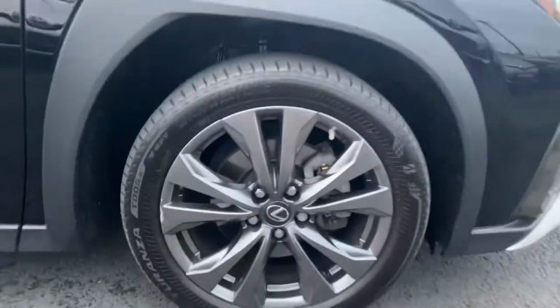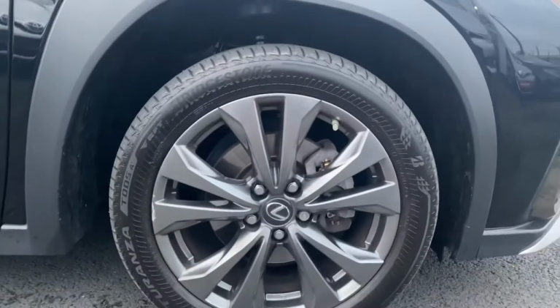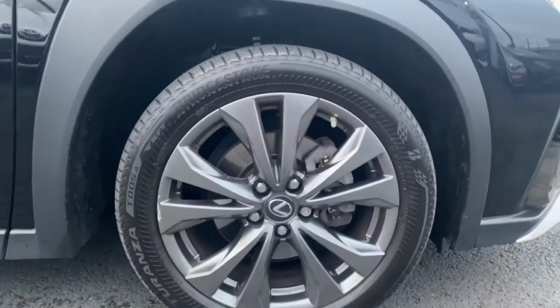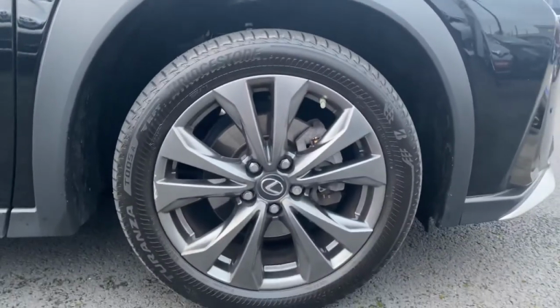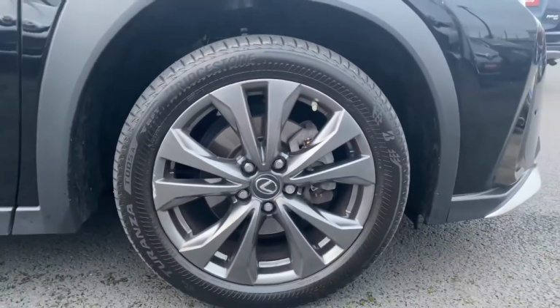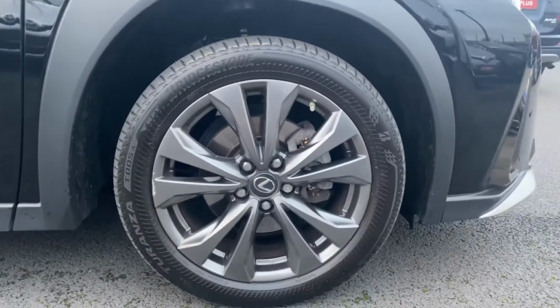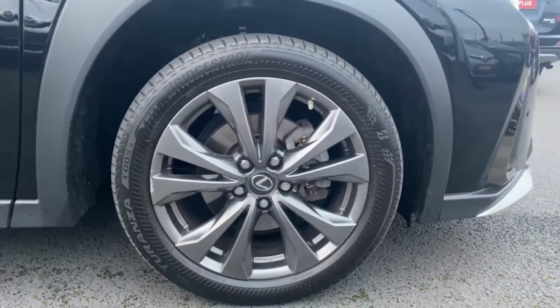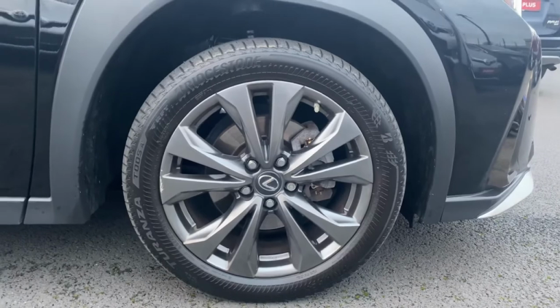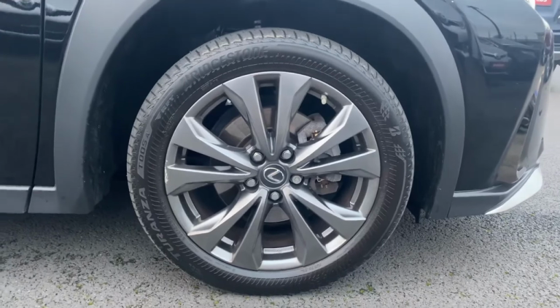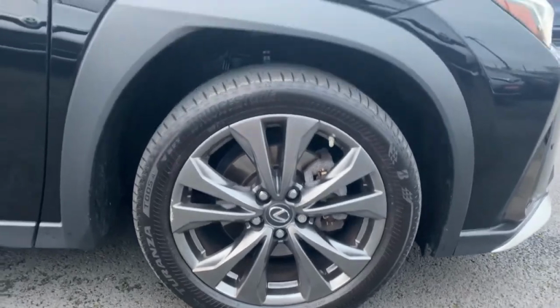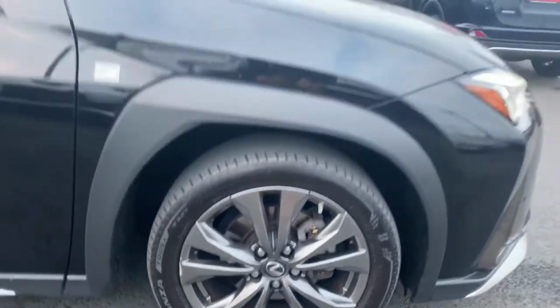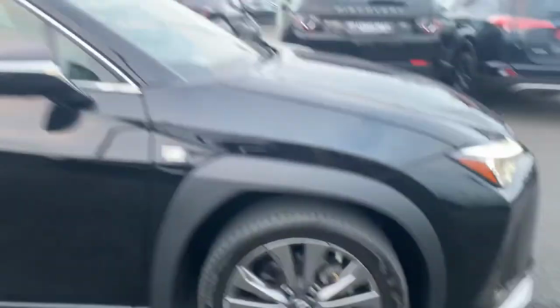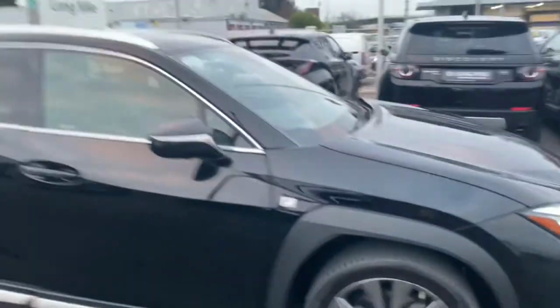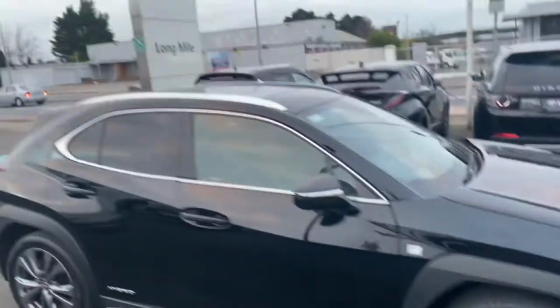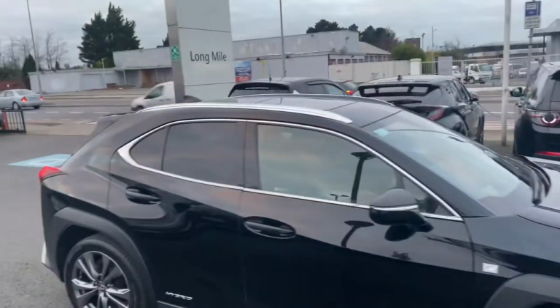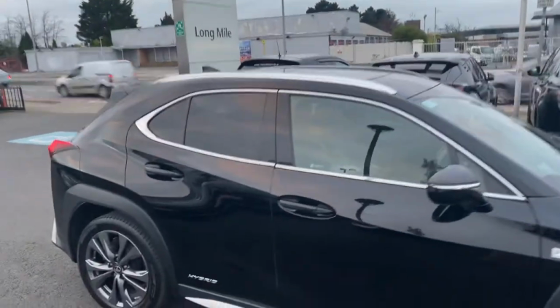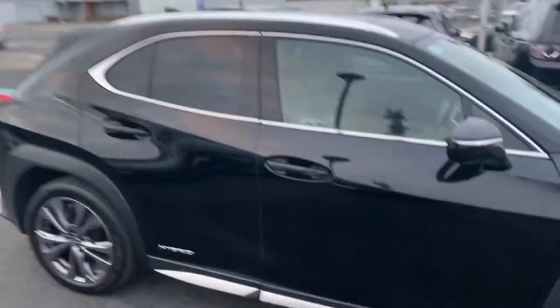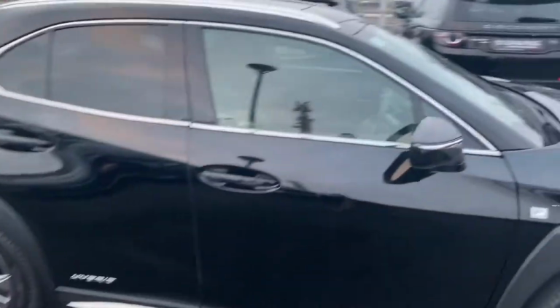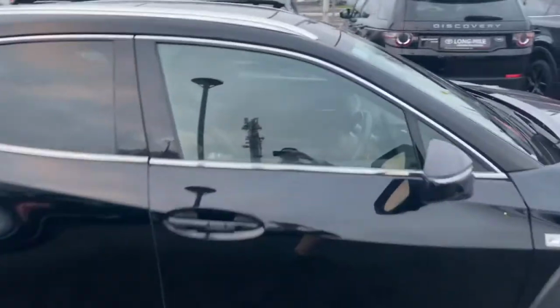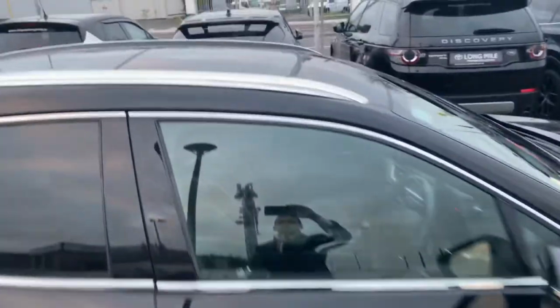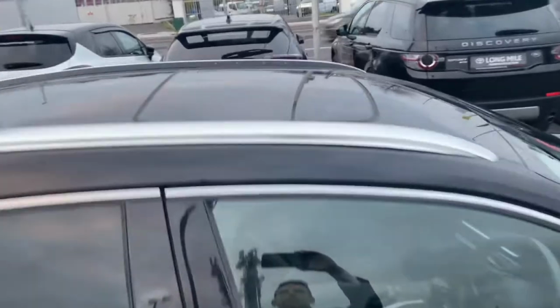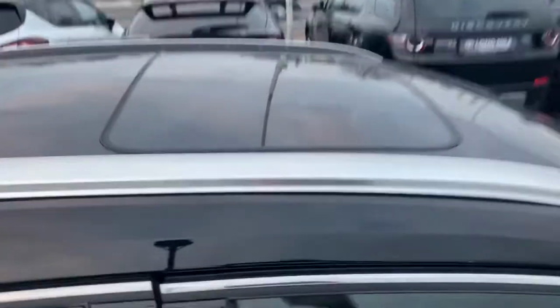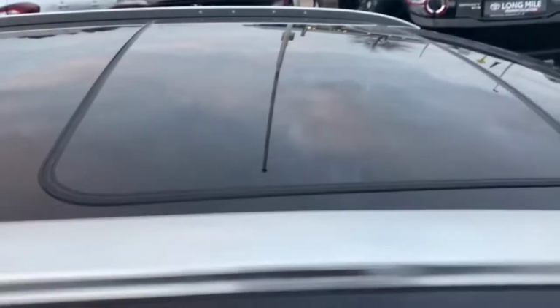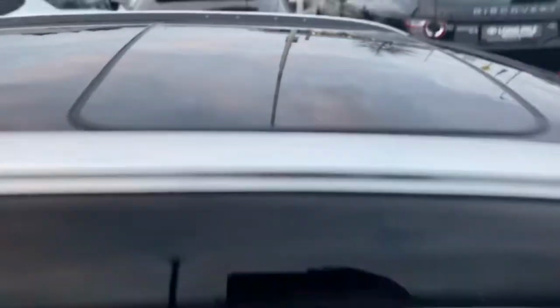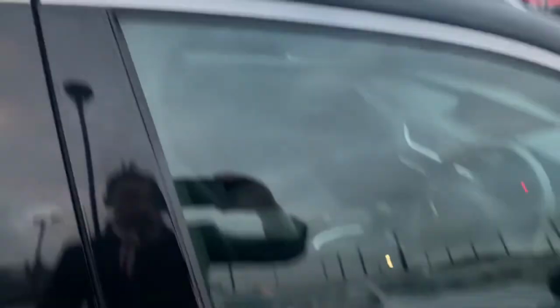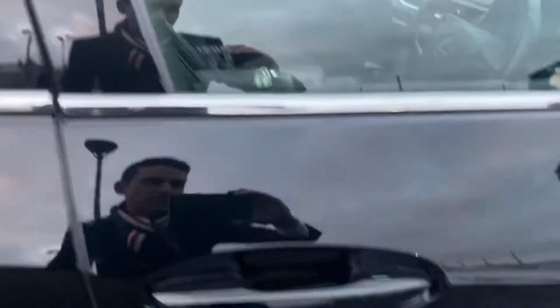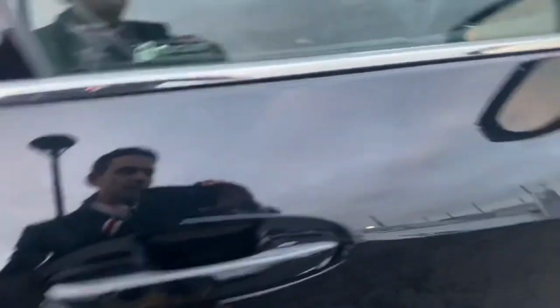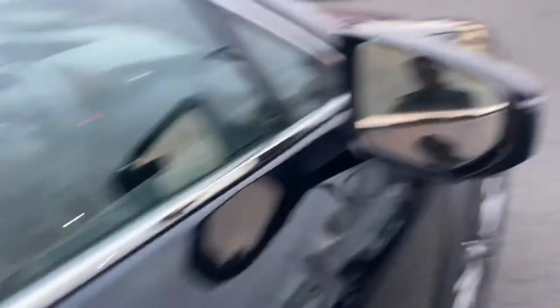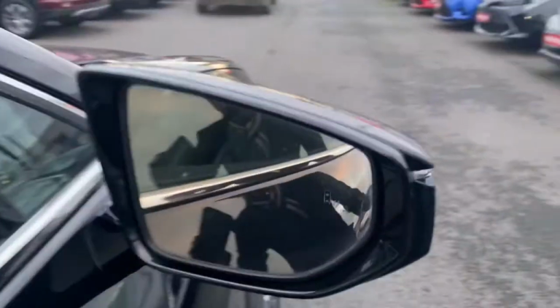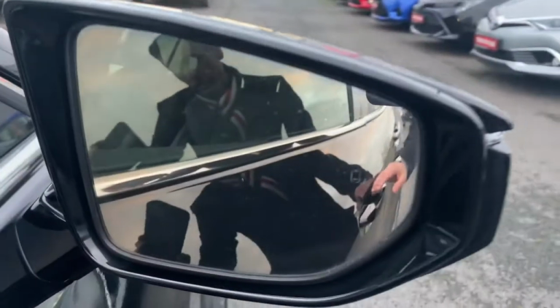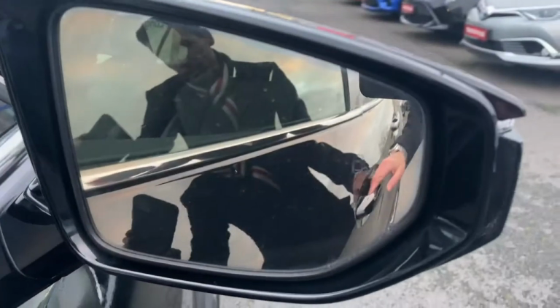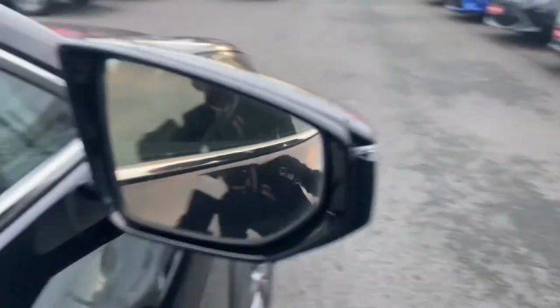Grey multi-spoke alloy wheels, 18 inch. Rear tinted windows, auto-folding mirrors. We also have the sunroof in this model, keyless entry, and blind spot monitor in the mirrors.